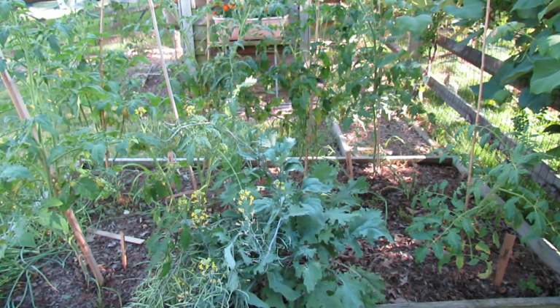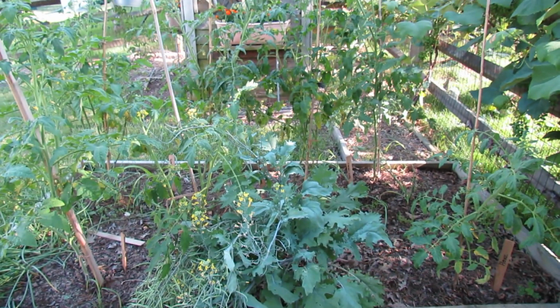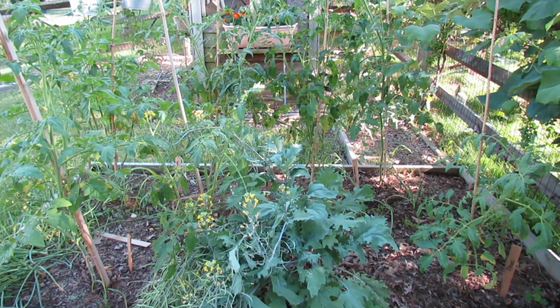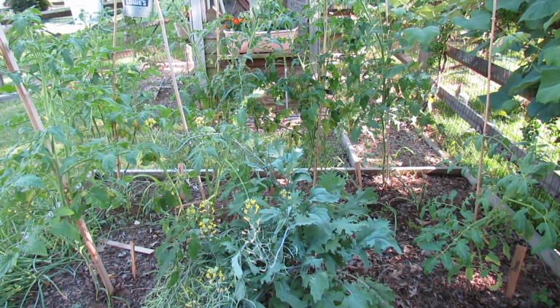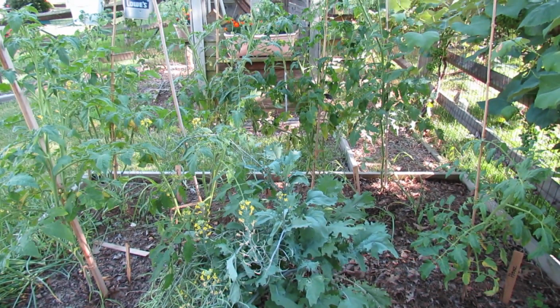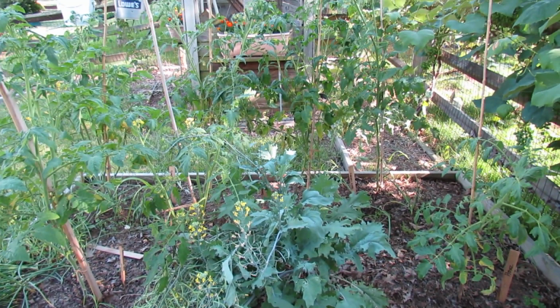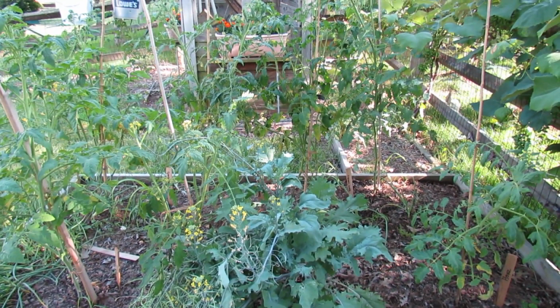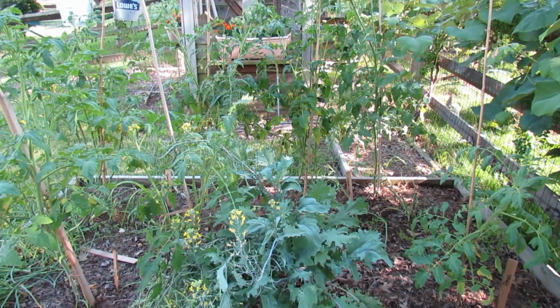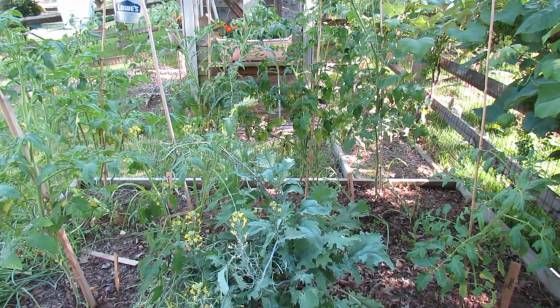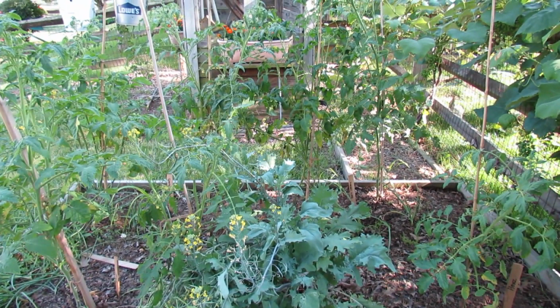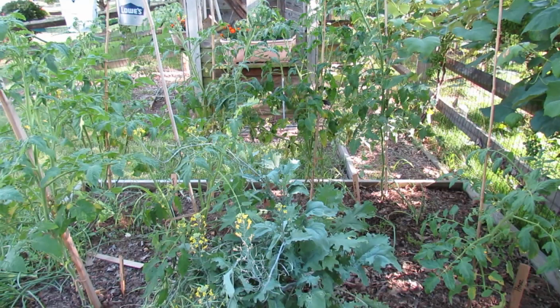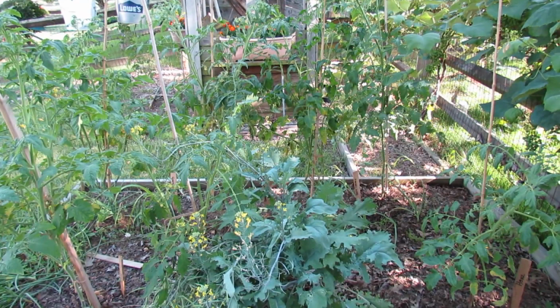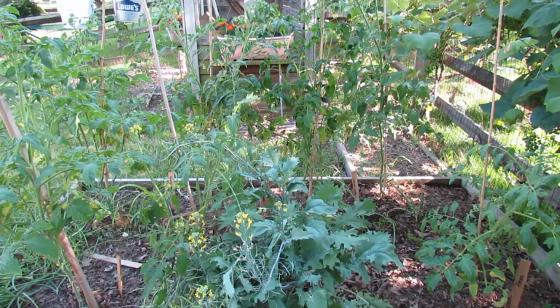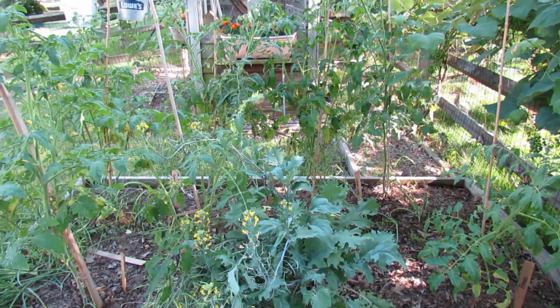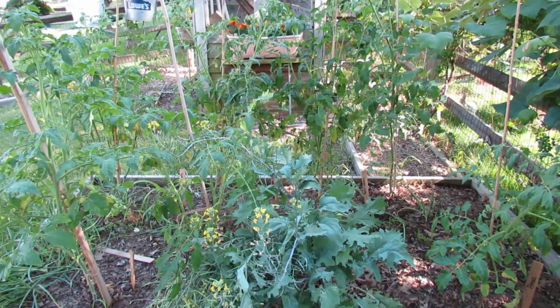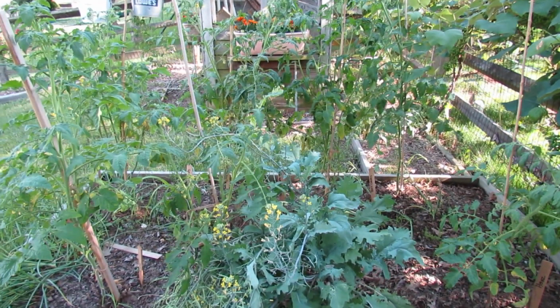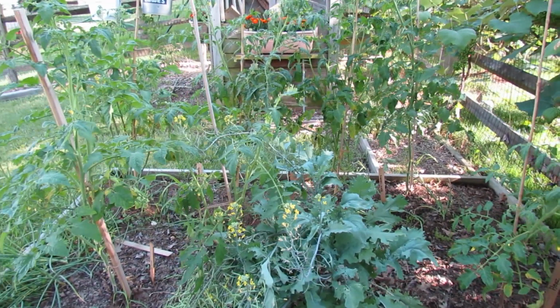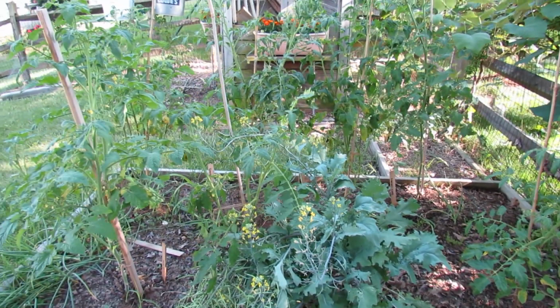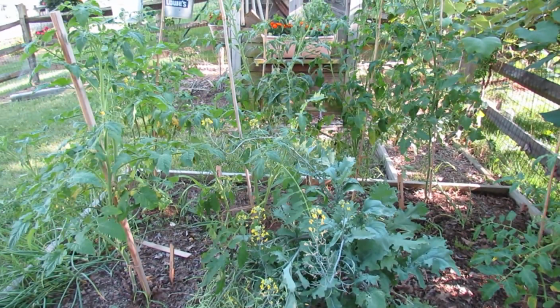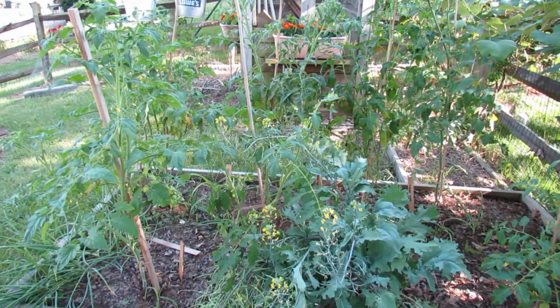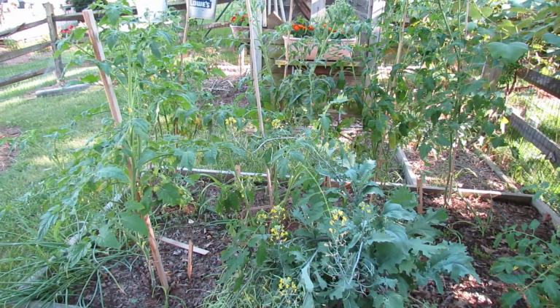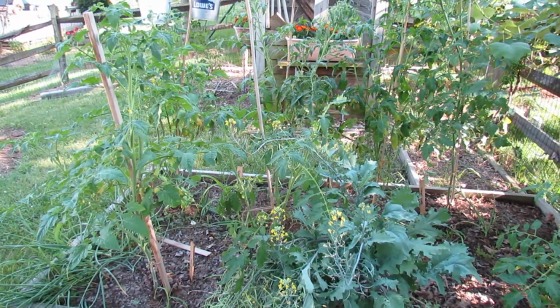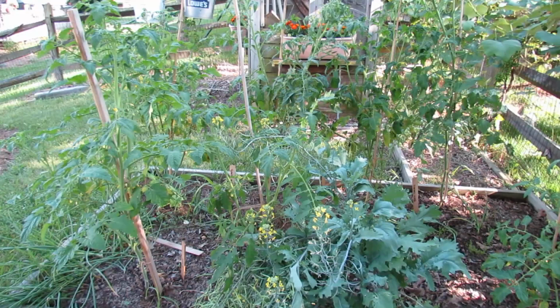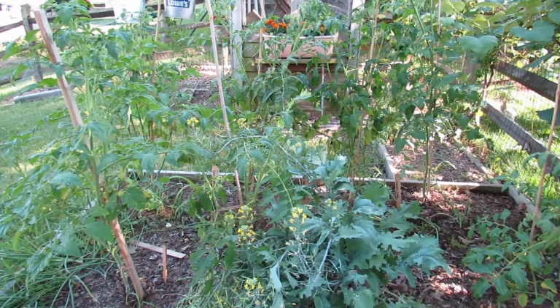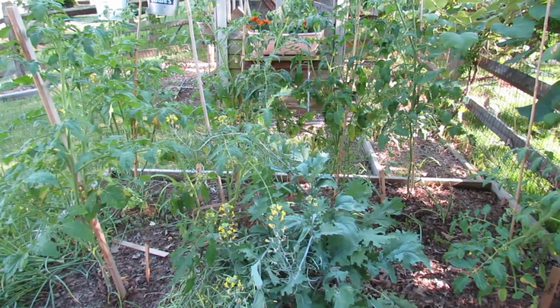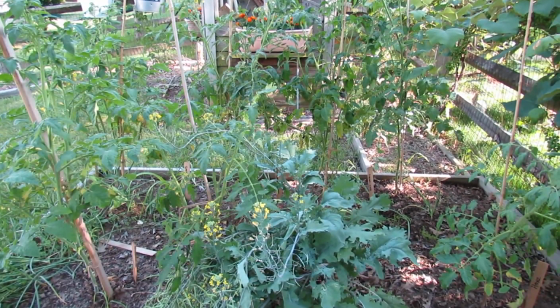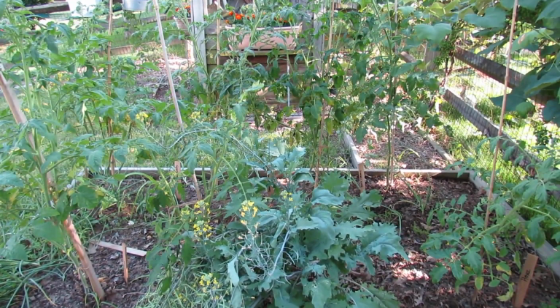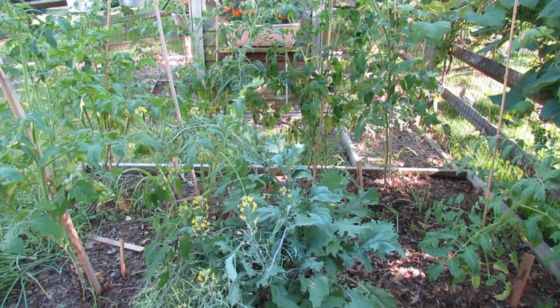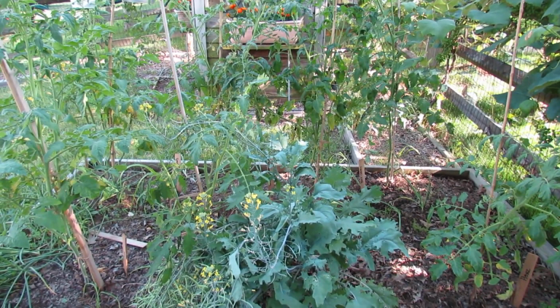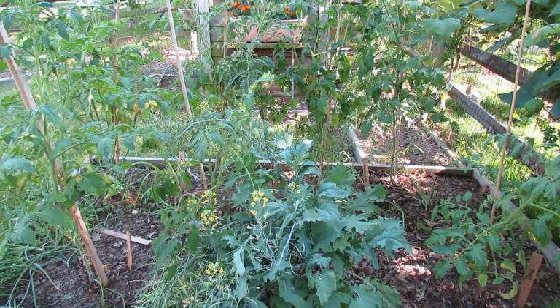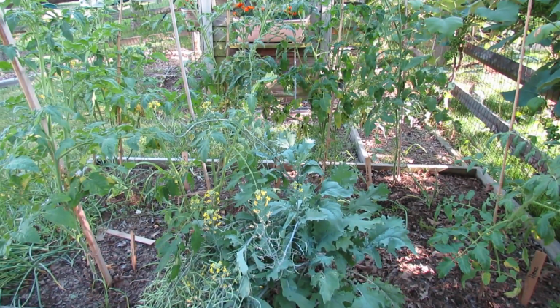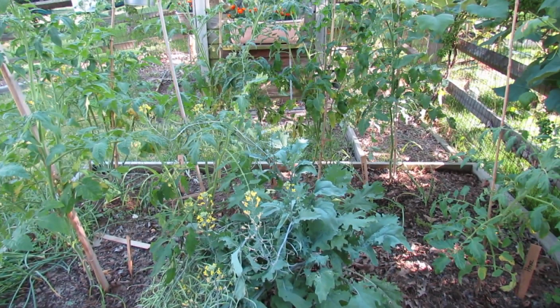Welcome to the Rustic Garden. Today I want to talk about yellowing tomato leaves in high heat. For the last 10 days we've had 85 degree weather with high humidity. Today the heat index got up to 100 degrees, yesterday it was 95 degrees.